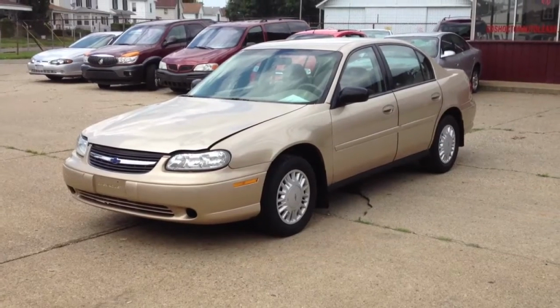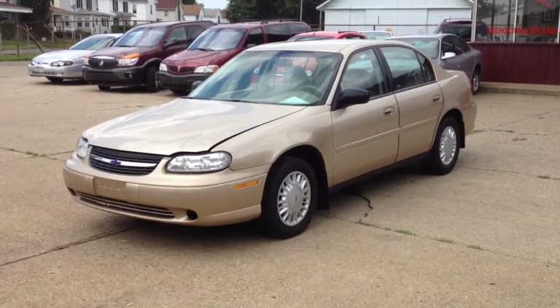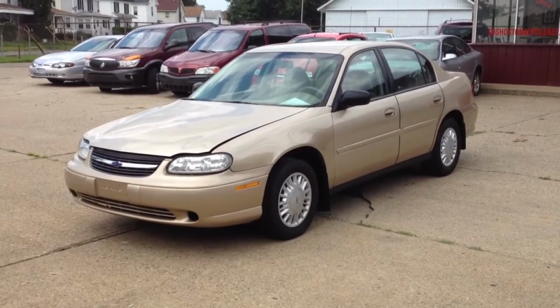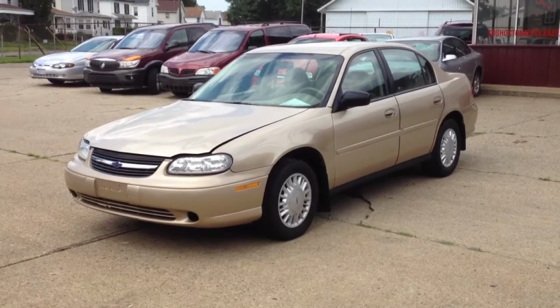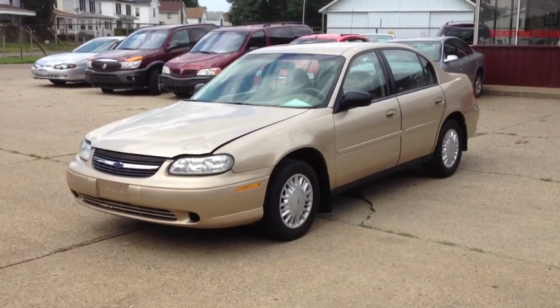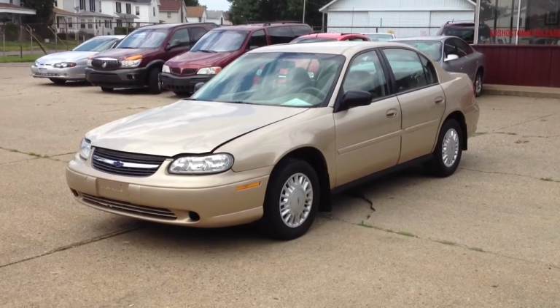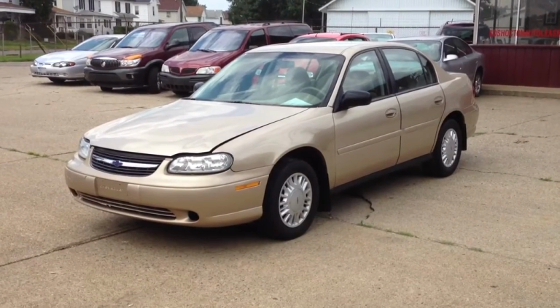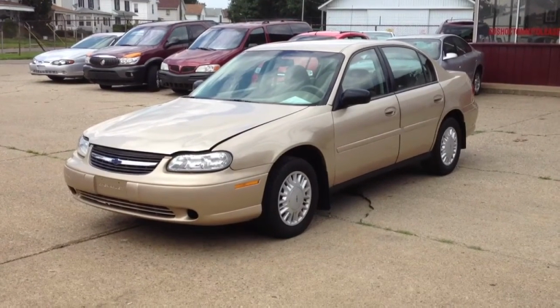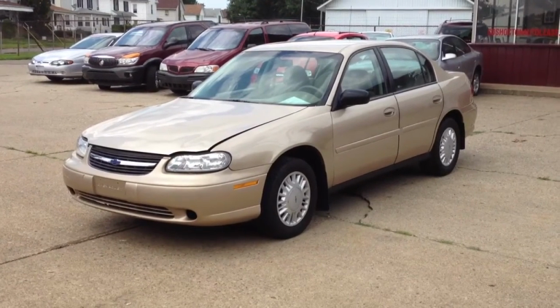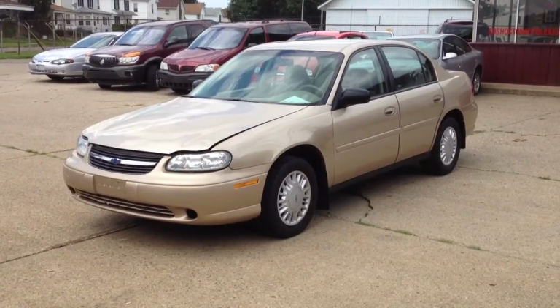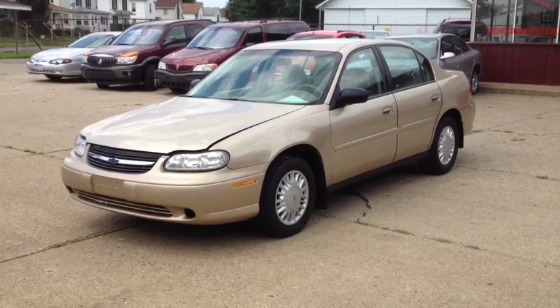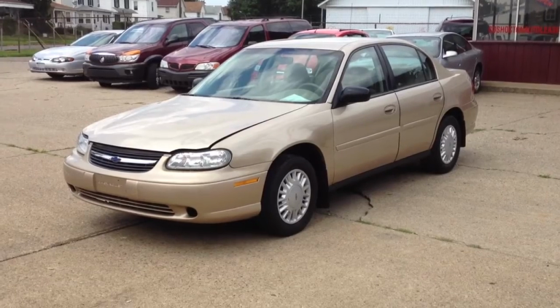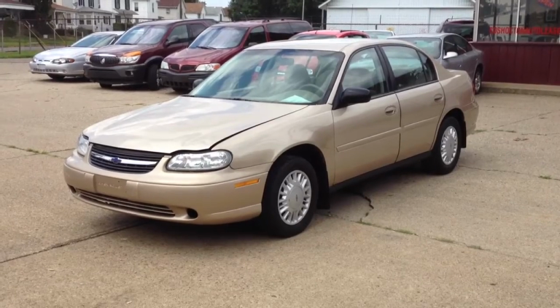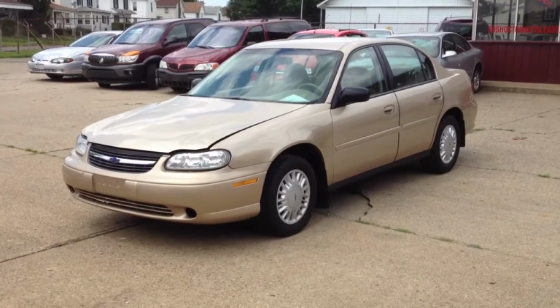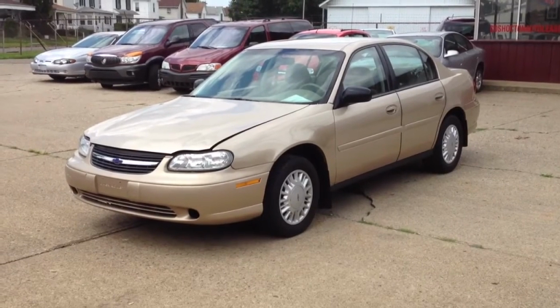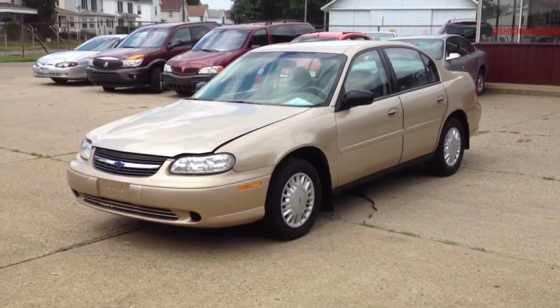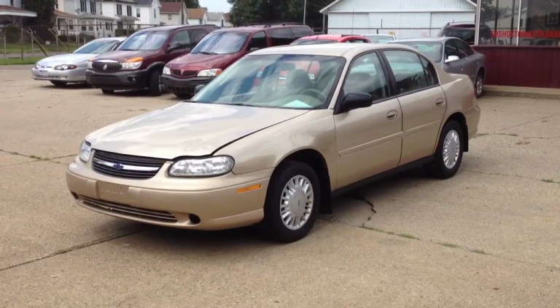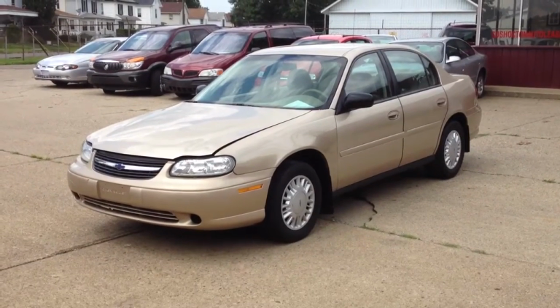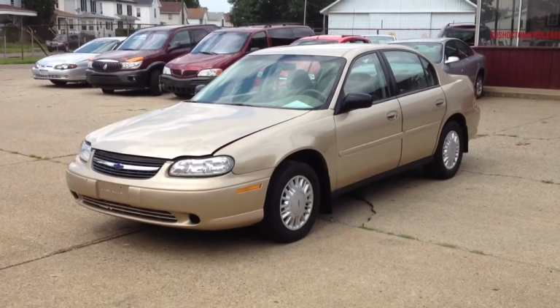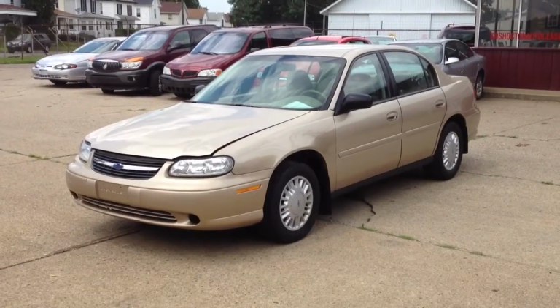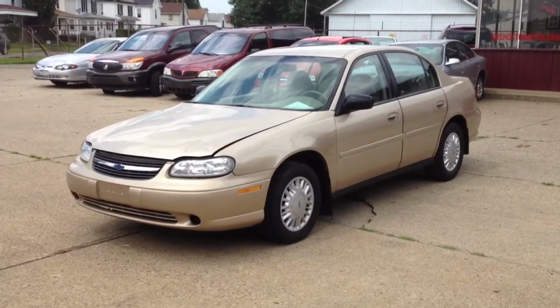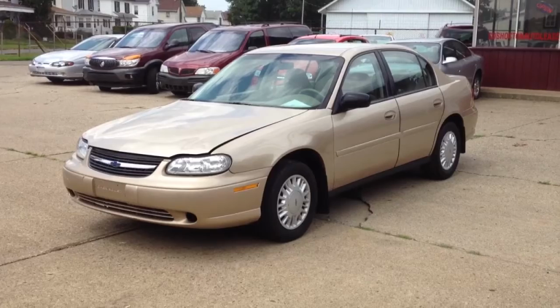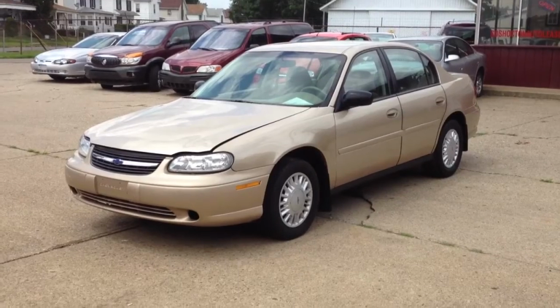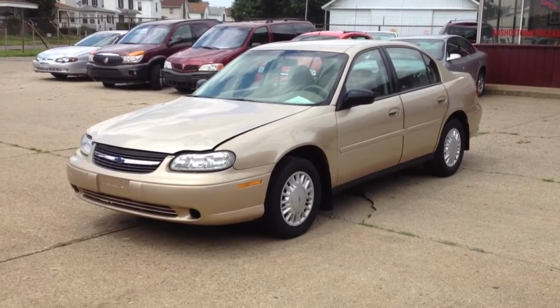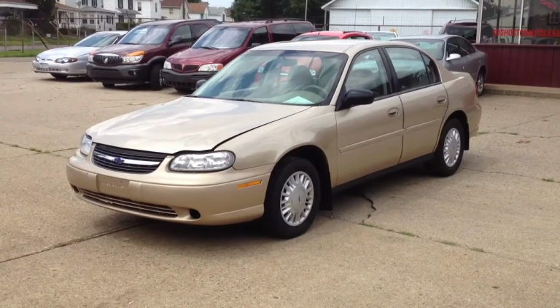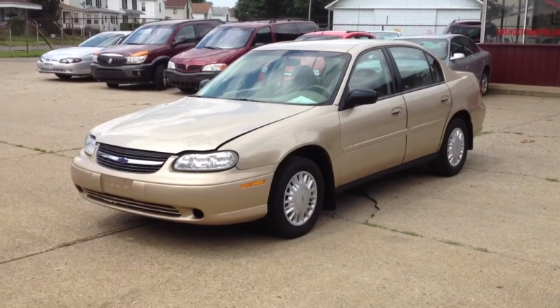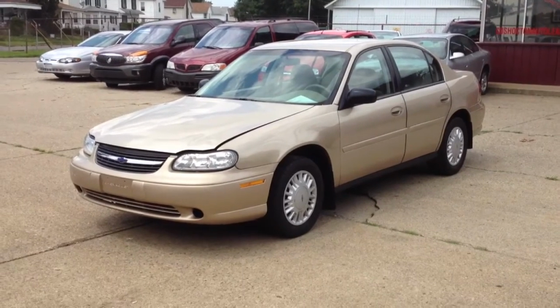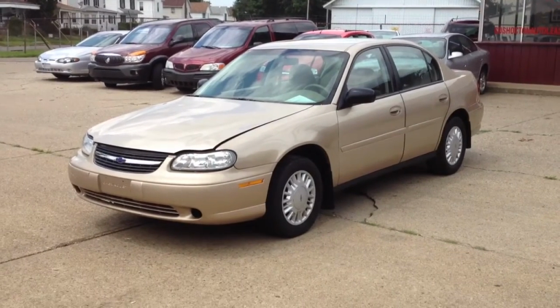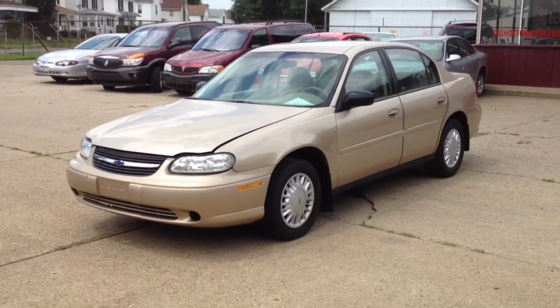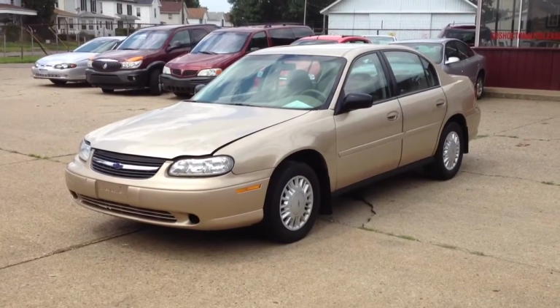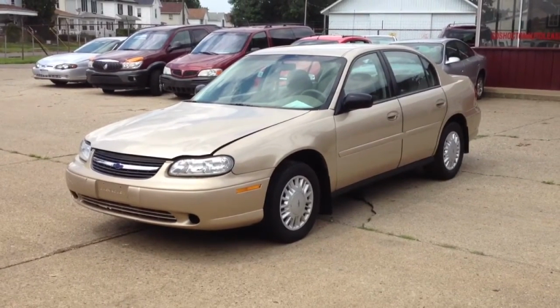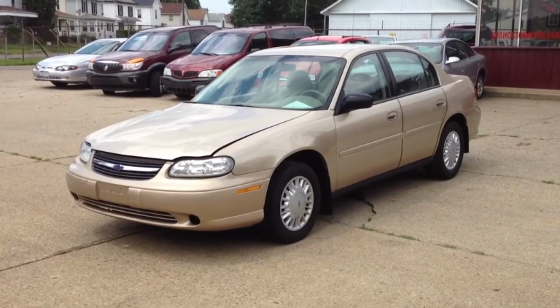Hello, this is Sean Doste of CoshoctonCars.com Limited in Coshocton, Ohio. We have for sale today a 2003 Chevrolet Malibu four-door sedan, six-cylinder with a 3100 V6, front-wheel drive. The tires are like new.